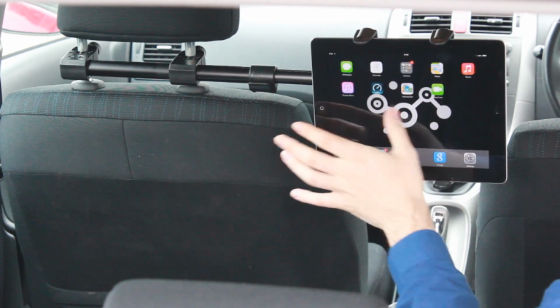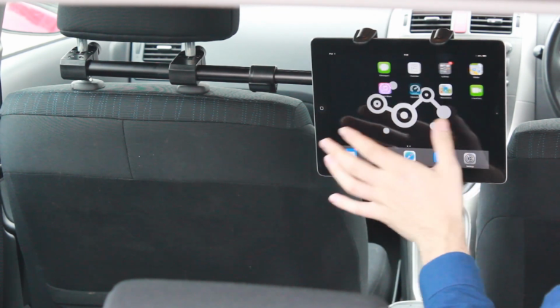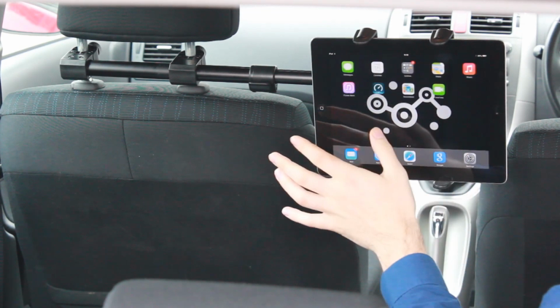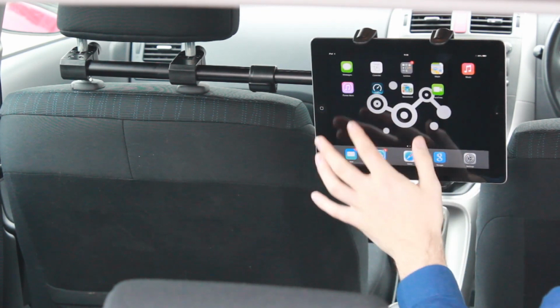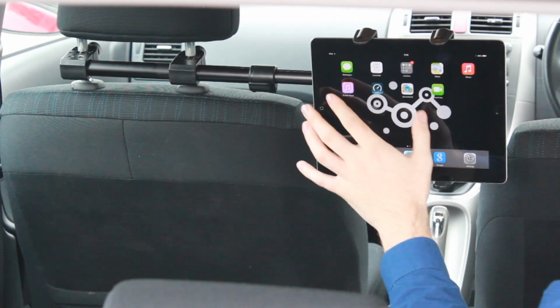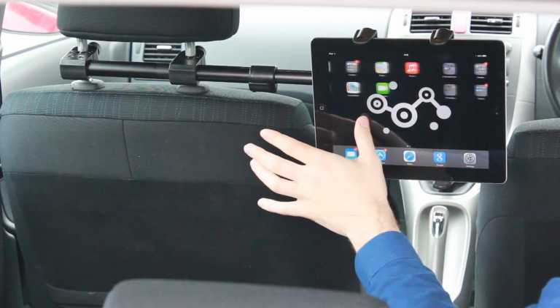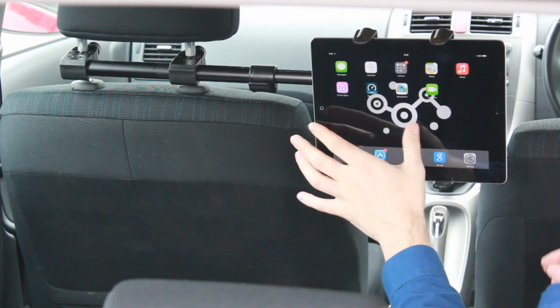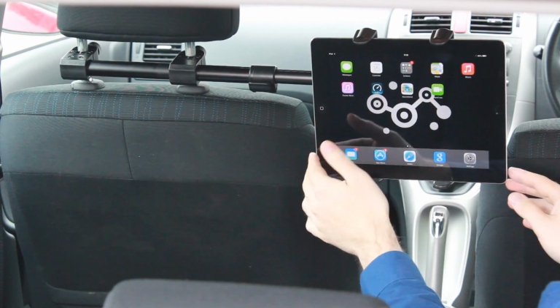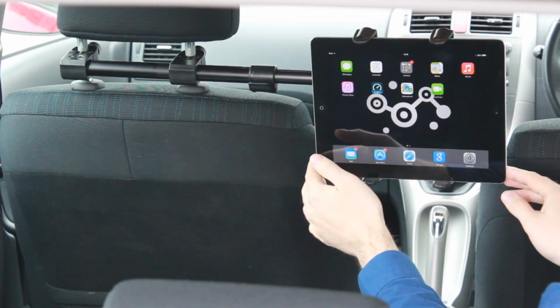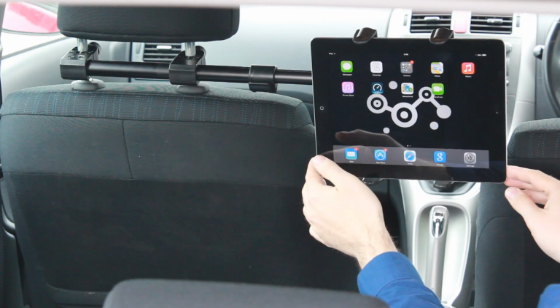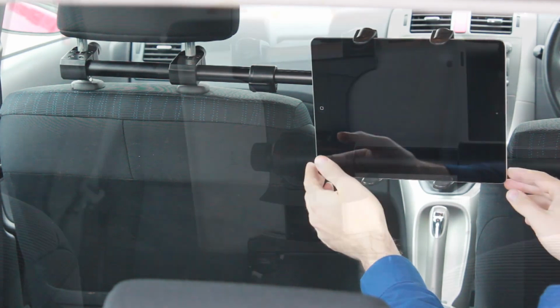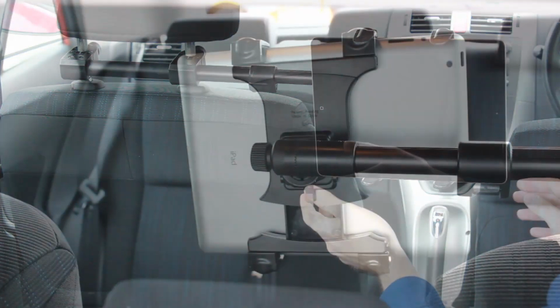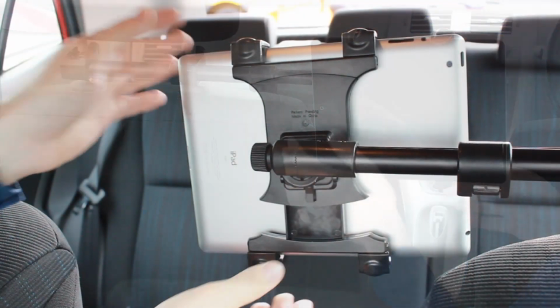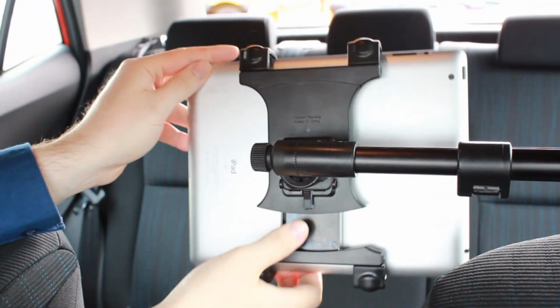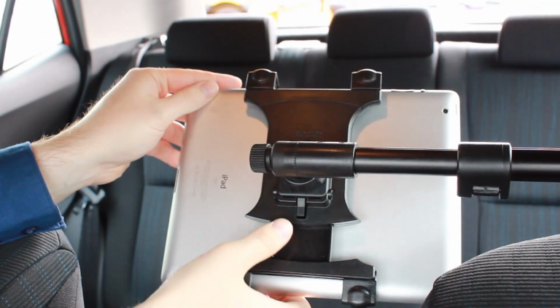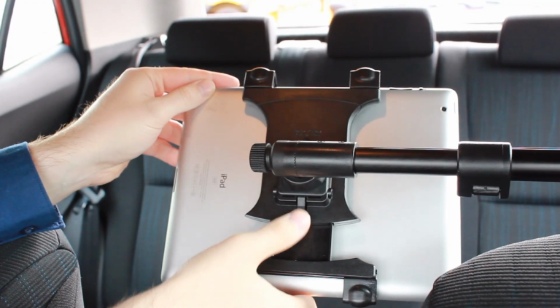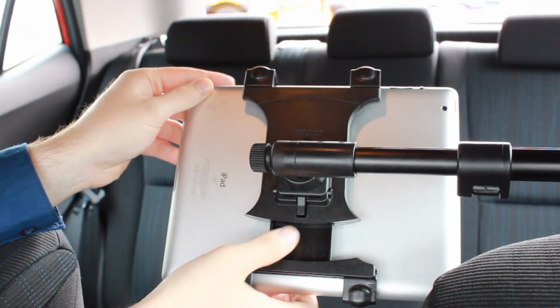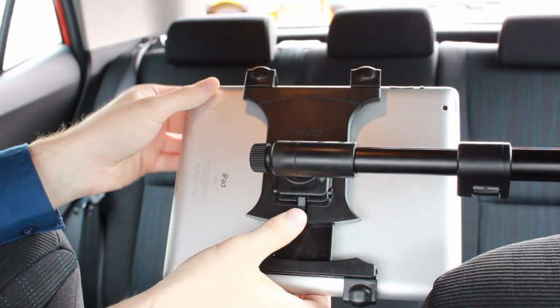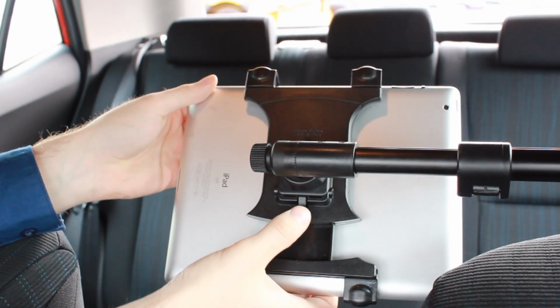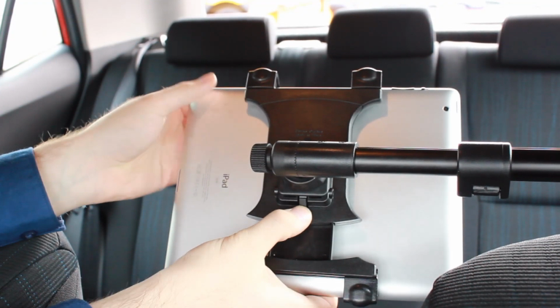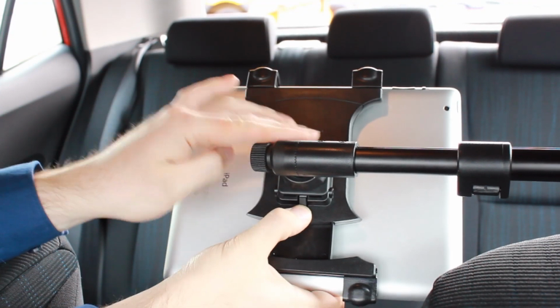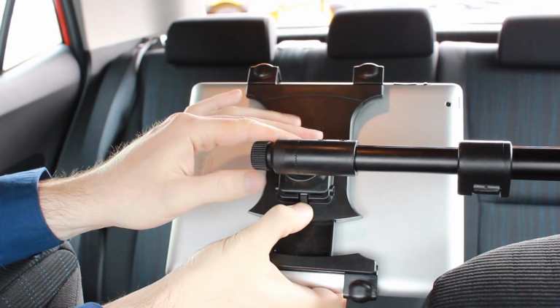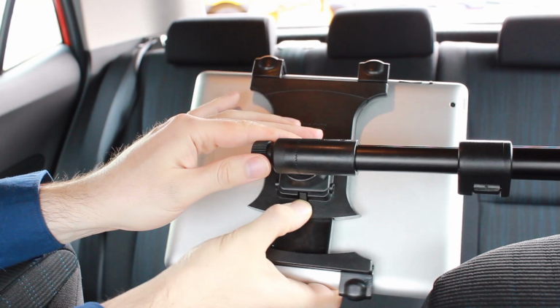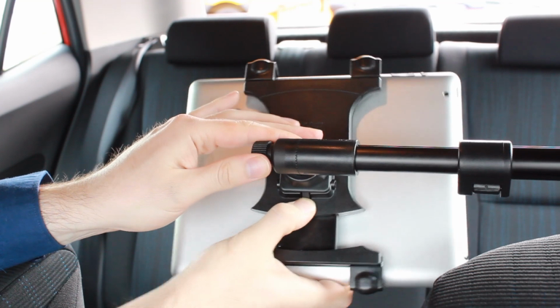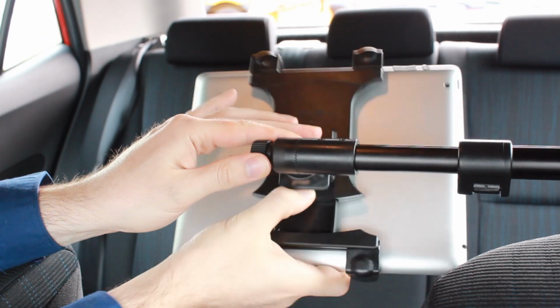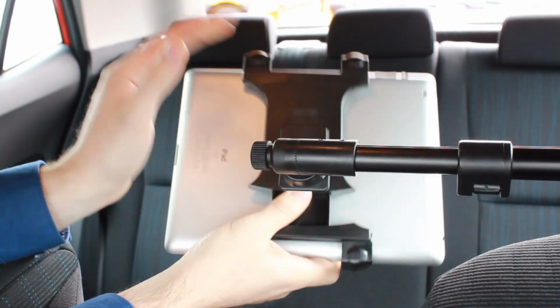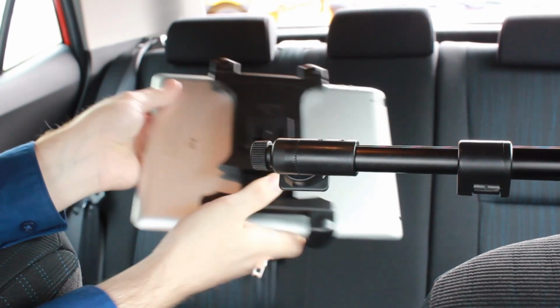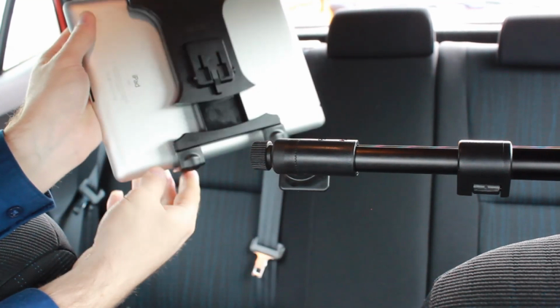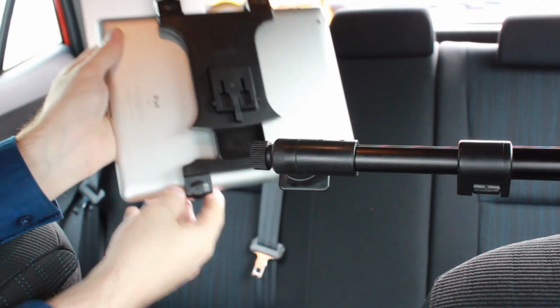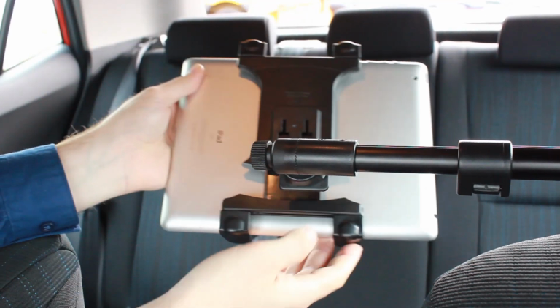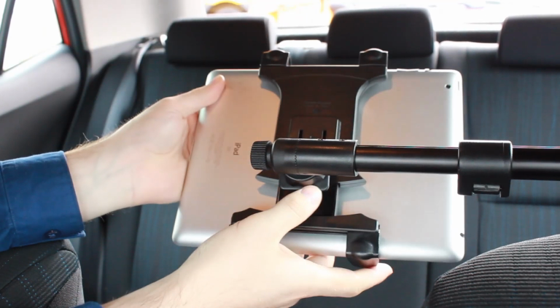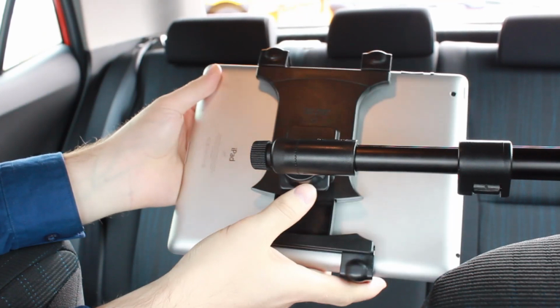When you do reach your destination and want to remove the tablet from show, simply go to the back of the tablet where you'll see this button, then press down and move the tablet in an upwards motion.